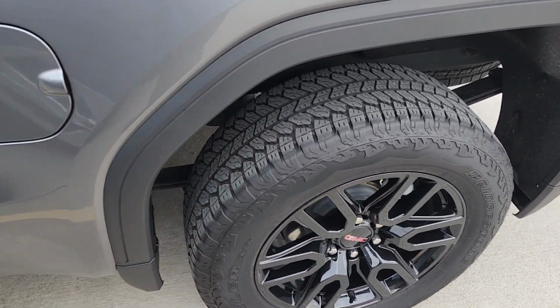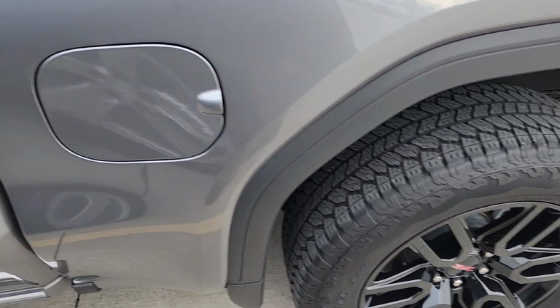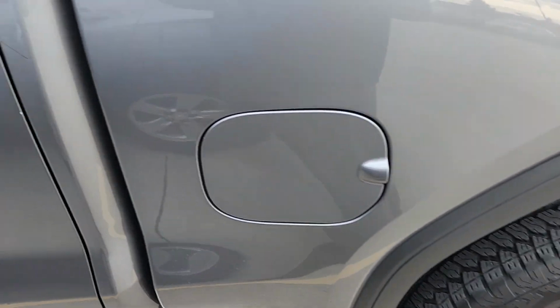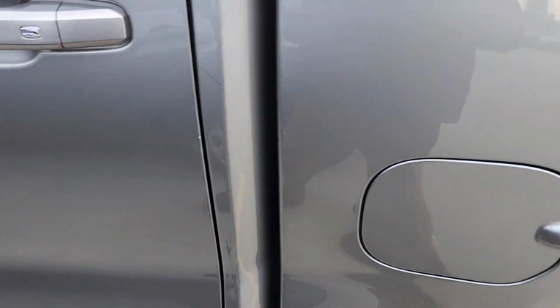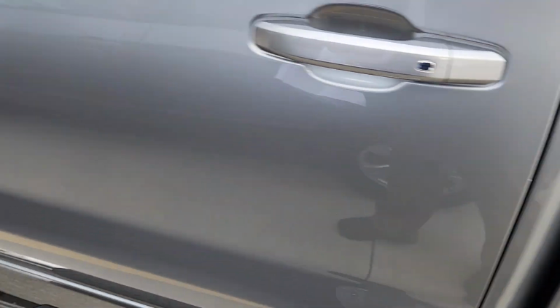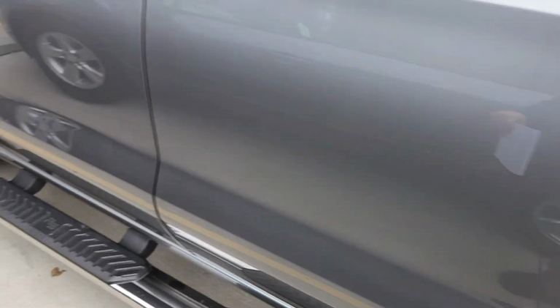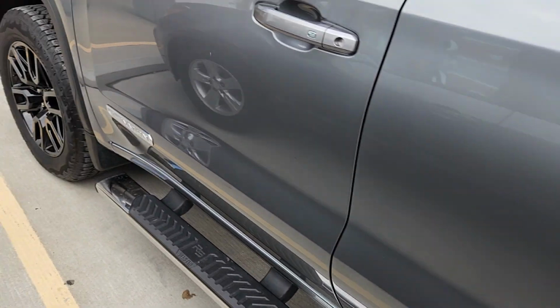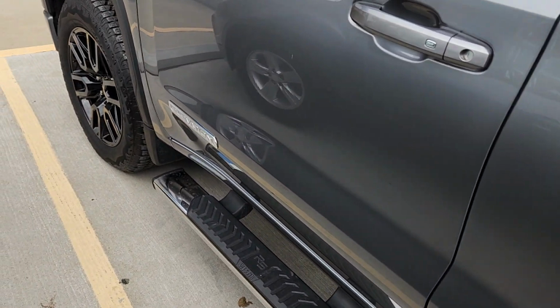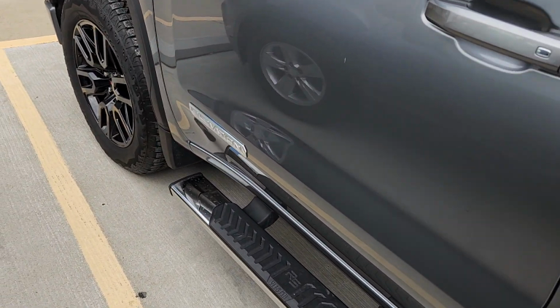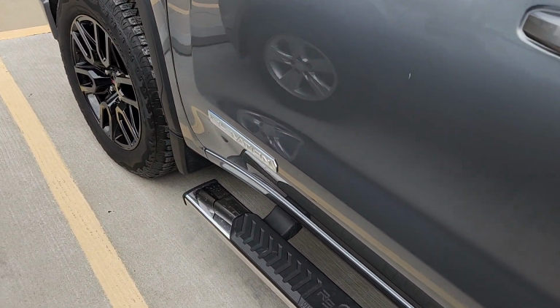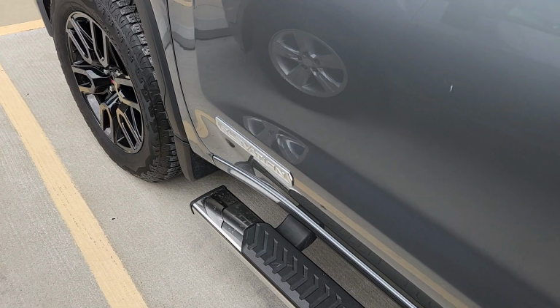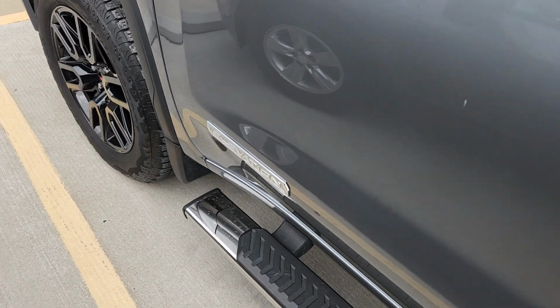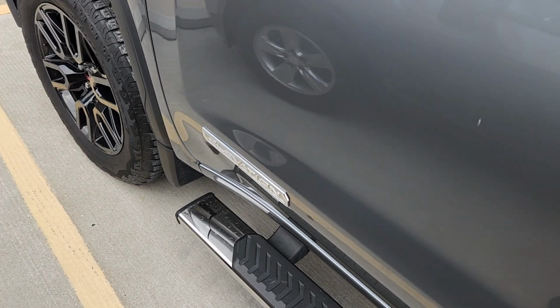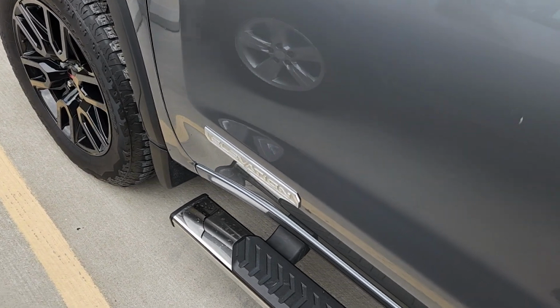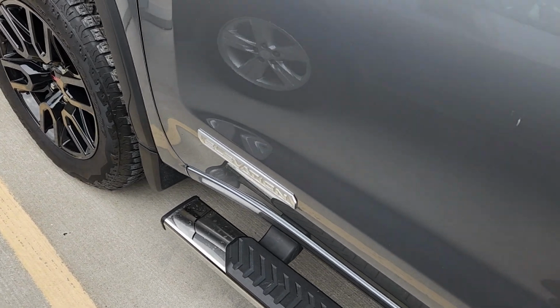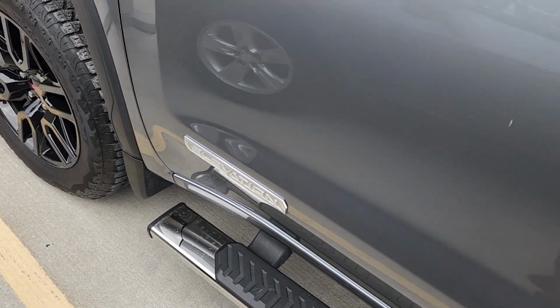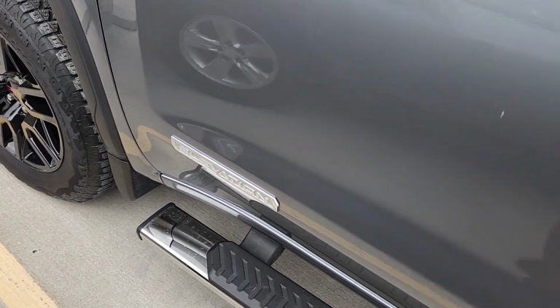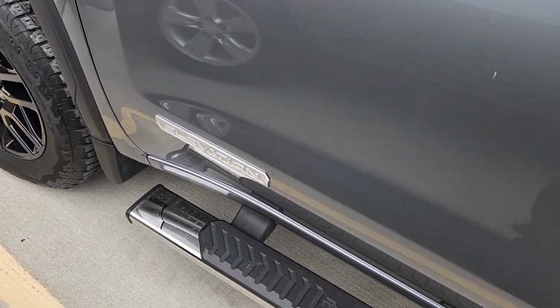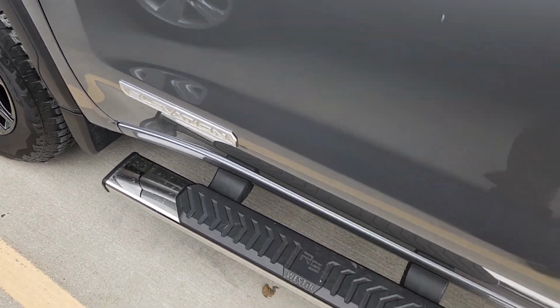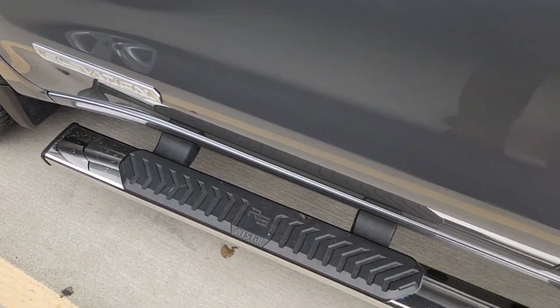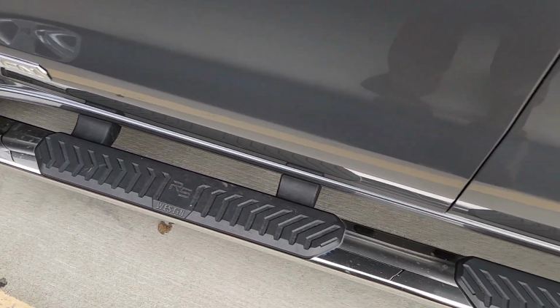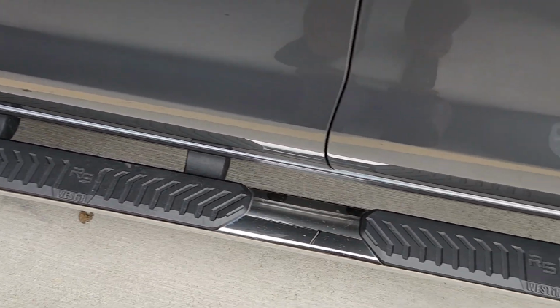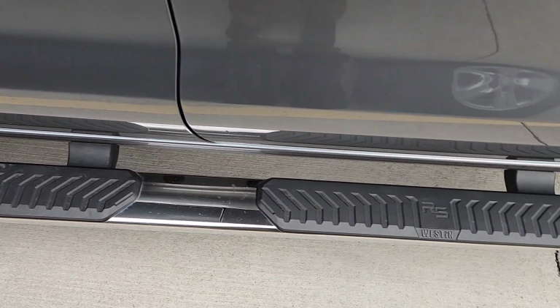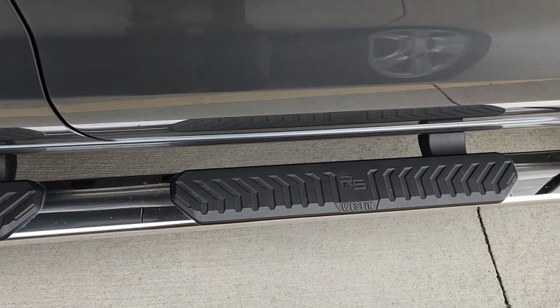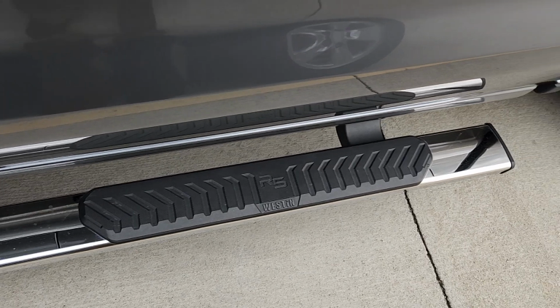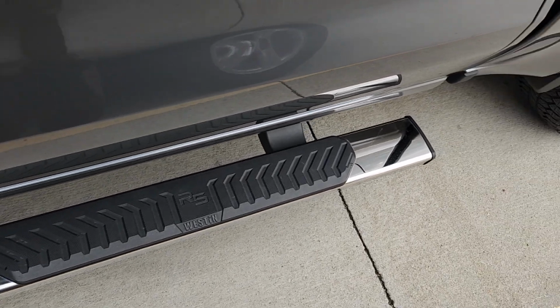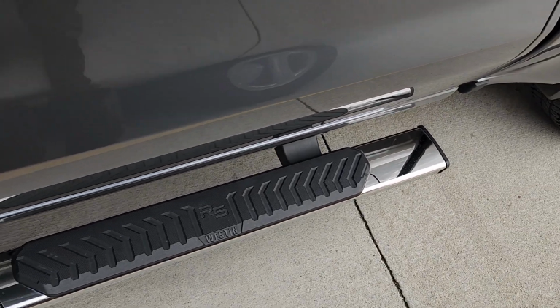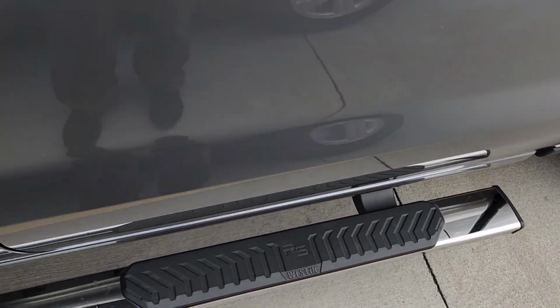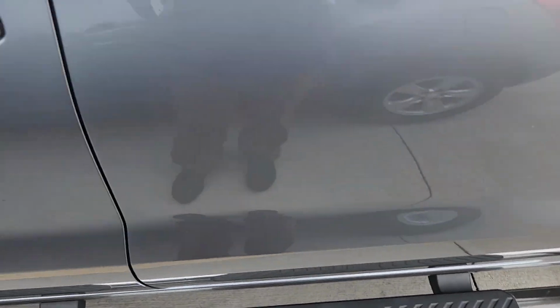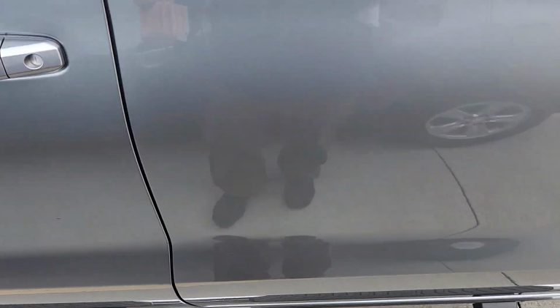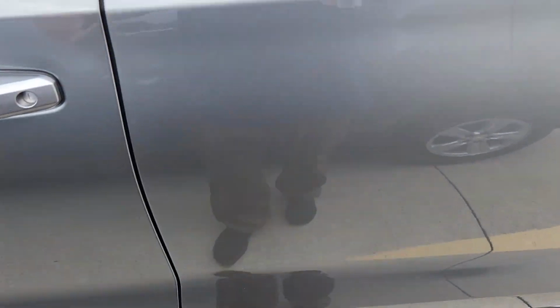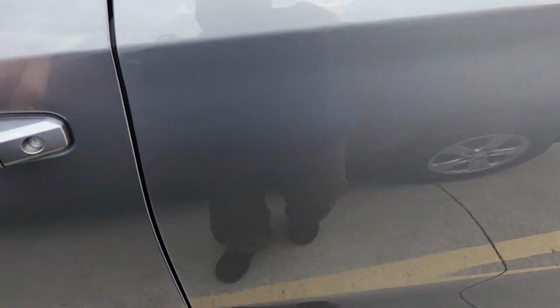That's just because I work for Chevy. Got the Elevation emblem there. Liking the Westin assist steps. Let's take a quick step inside.